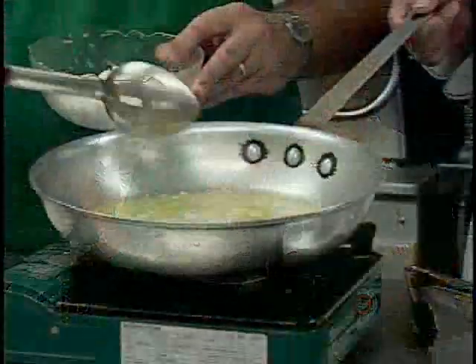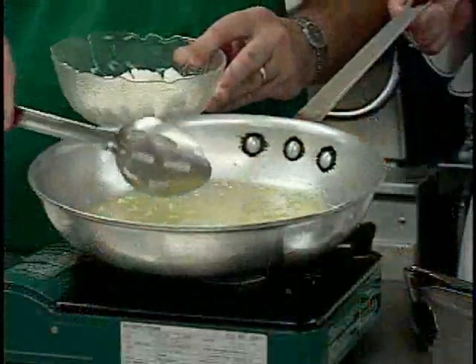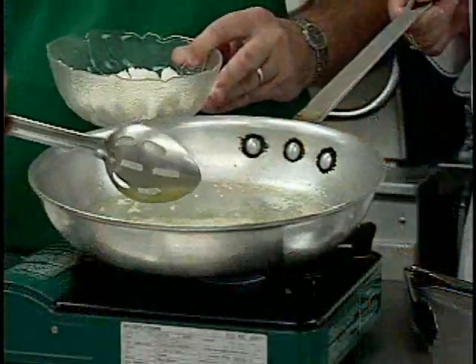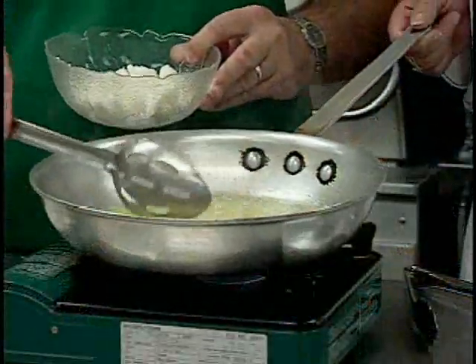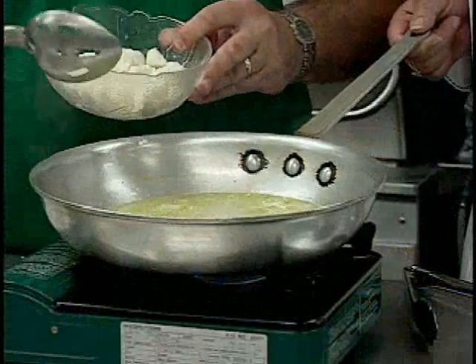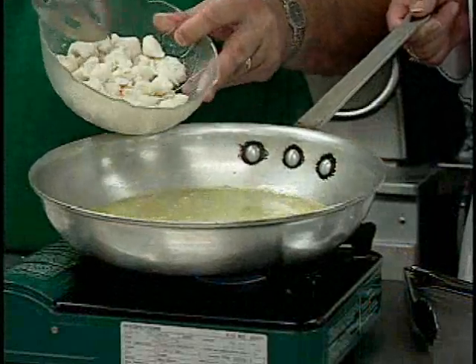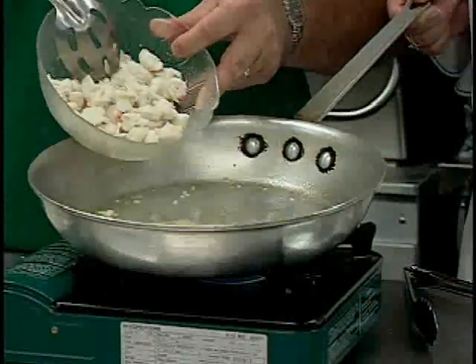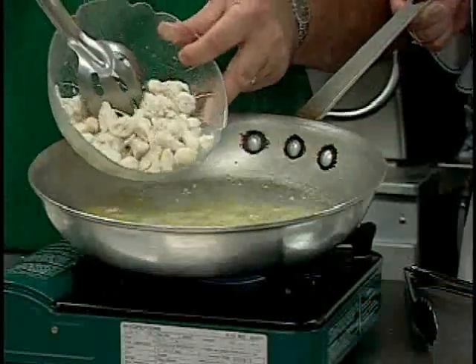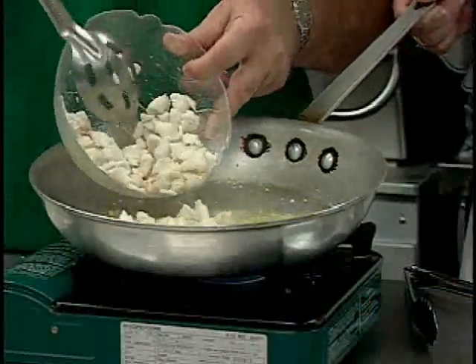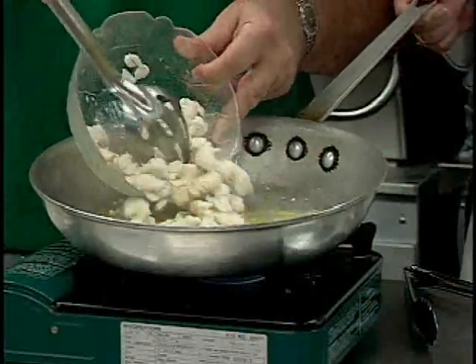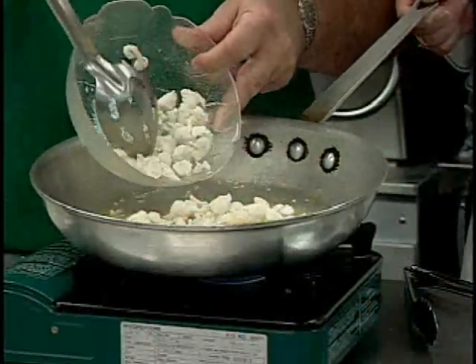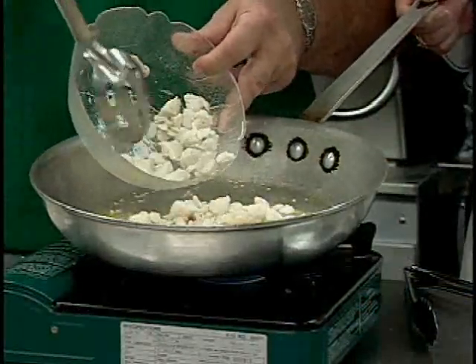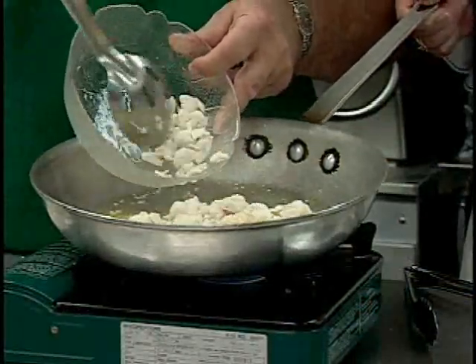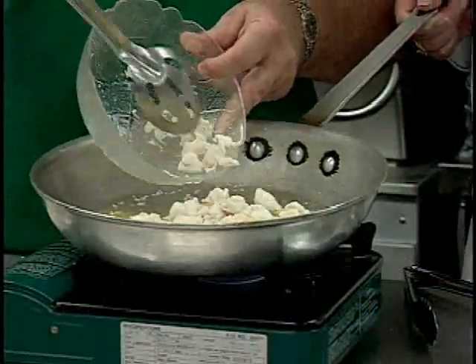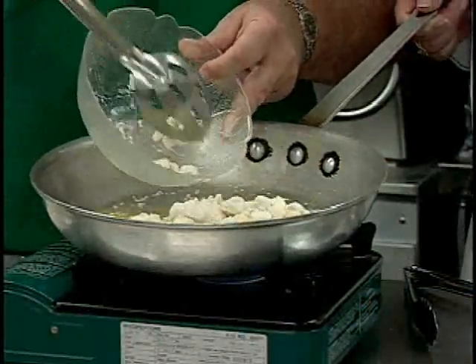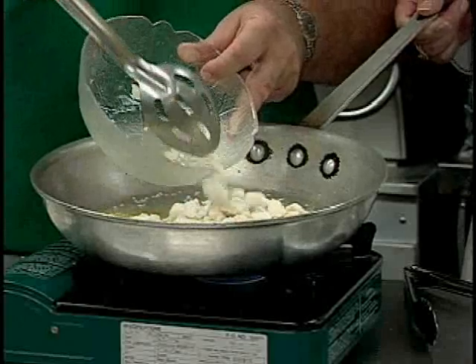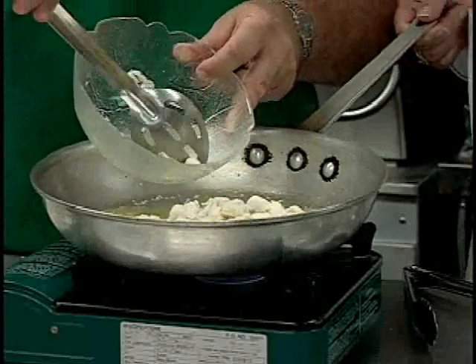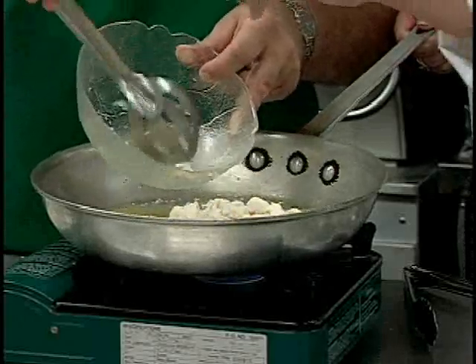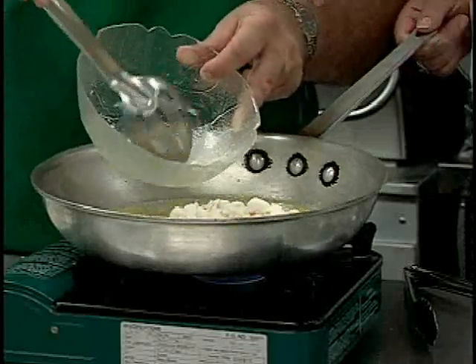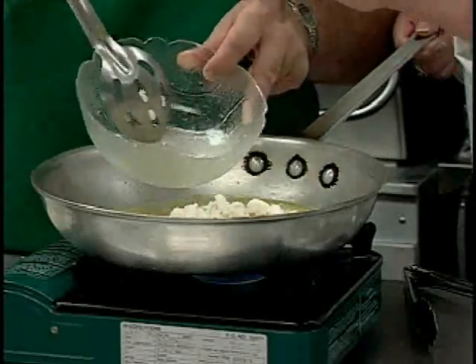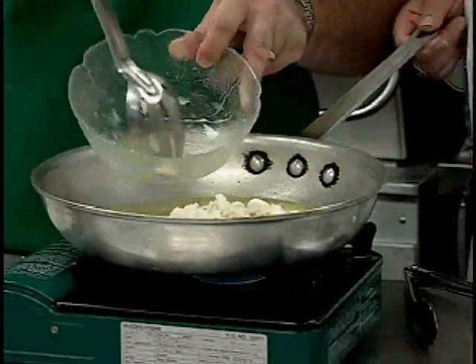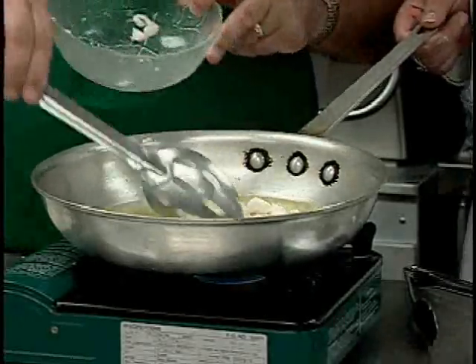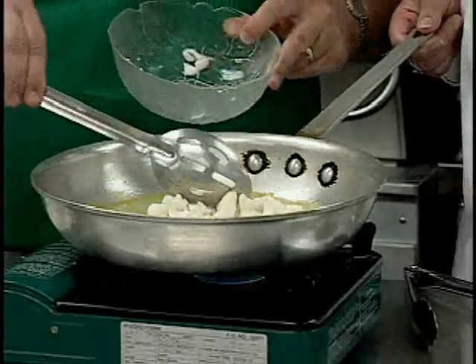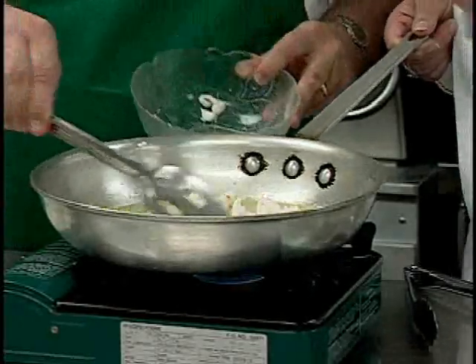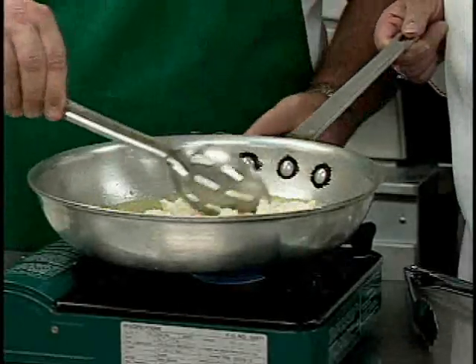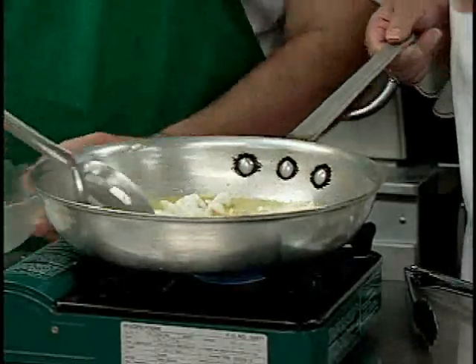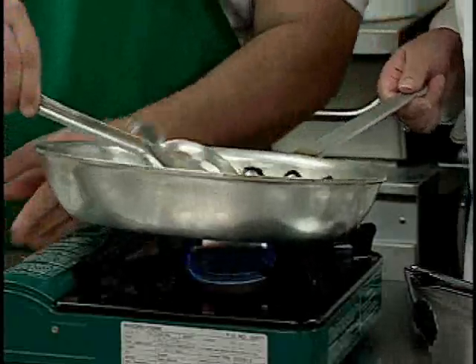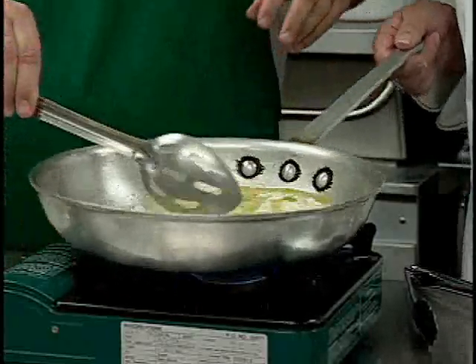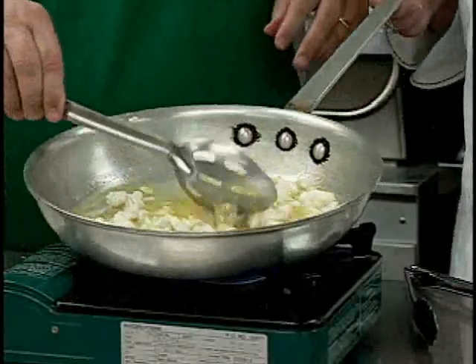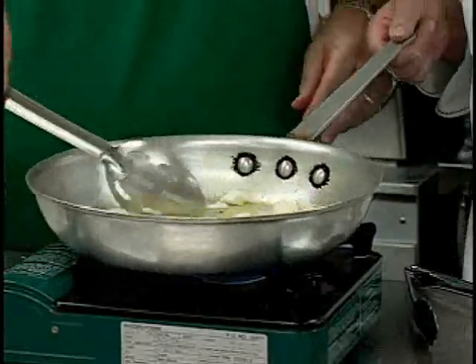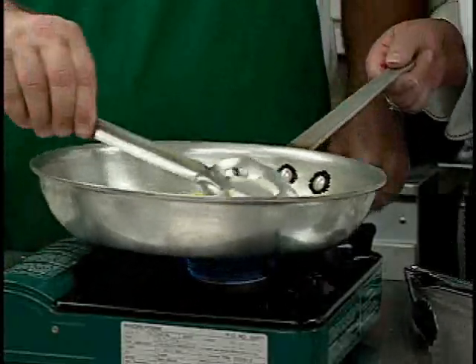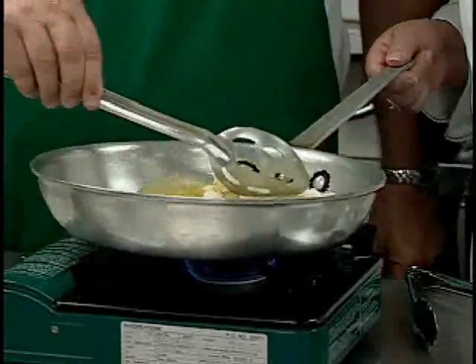After your clam juice has reduced by about half, add in your jumbo lump crab meat. Remember, don't overcook your crab meat. Add a little bit of red pepper flakes, a little bit of black pepper, and just let those flavors meld together.